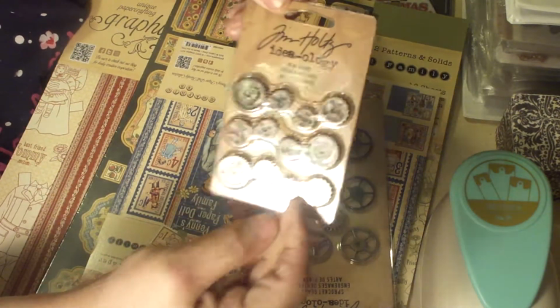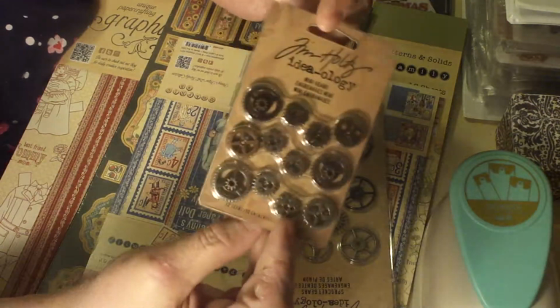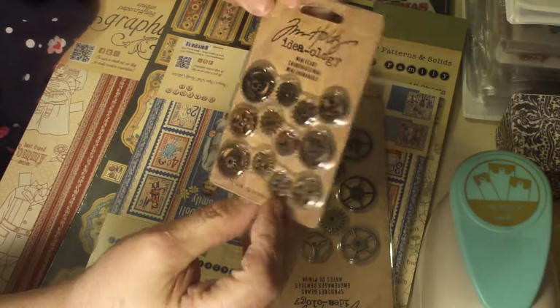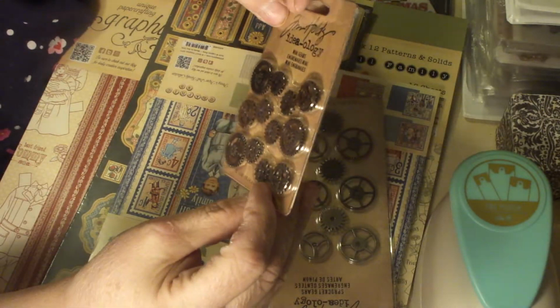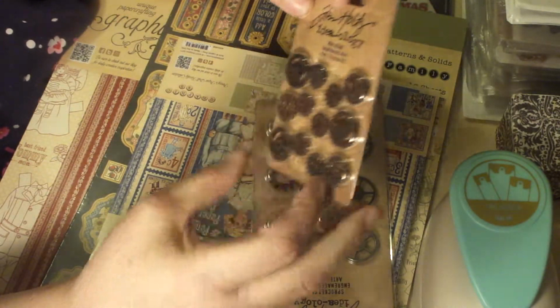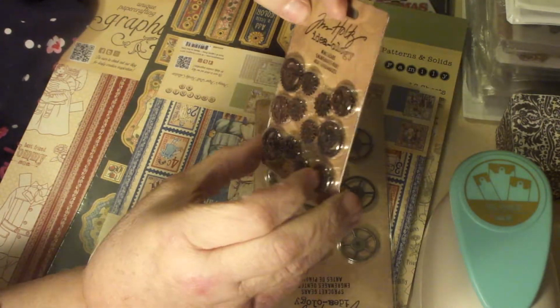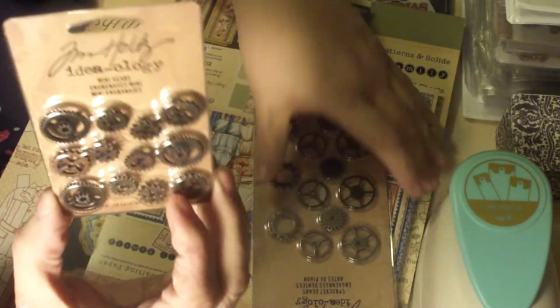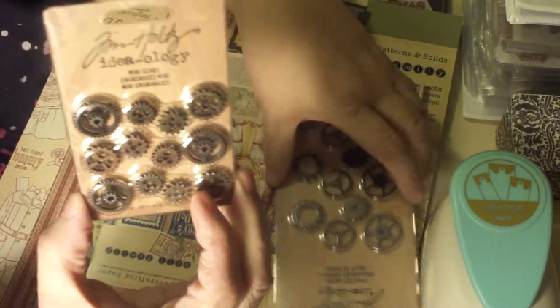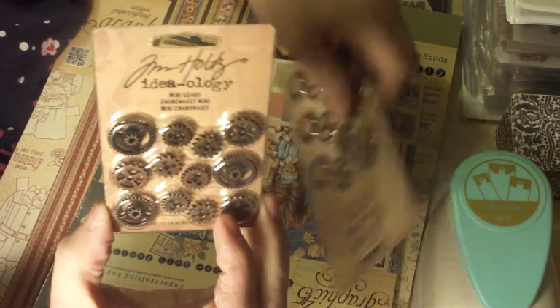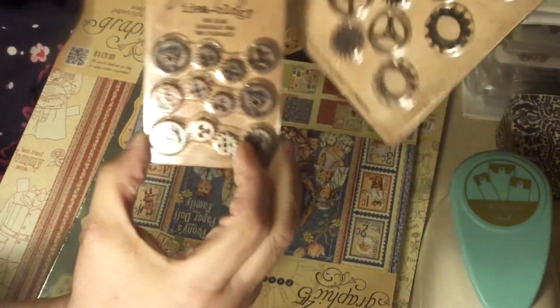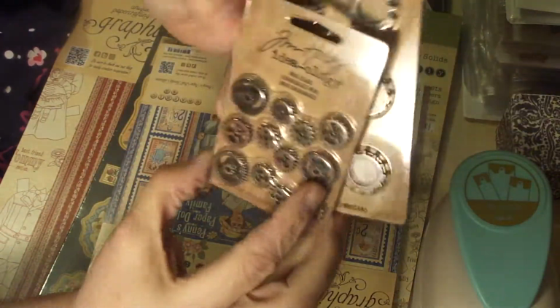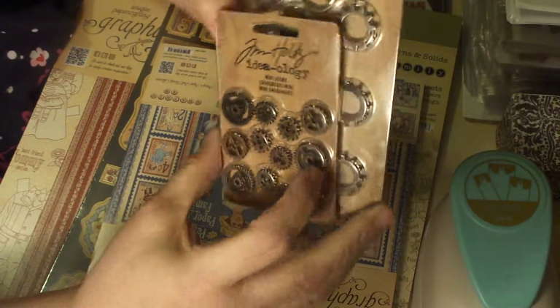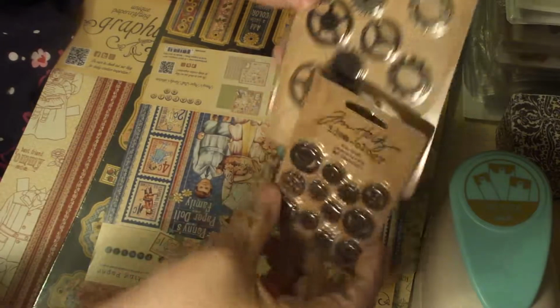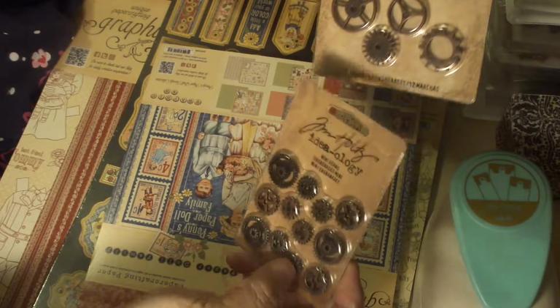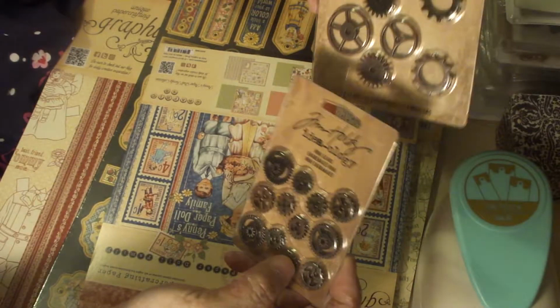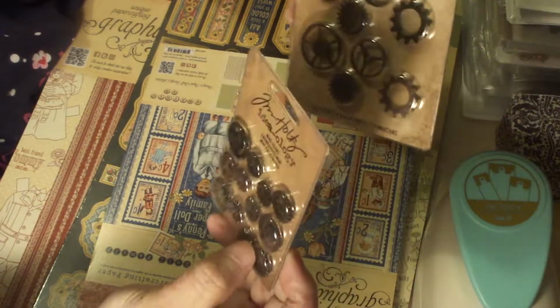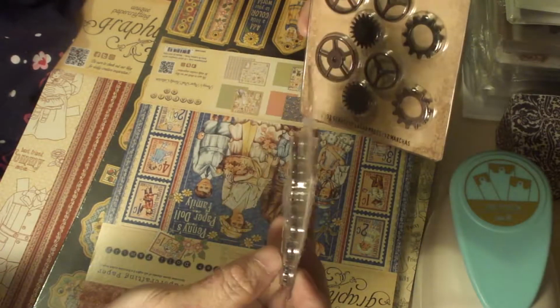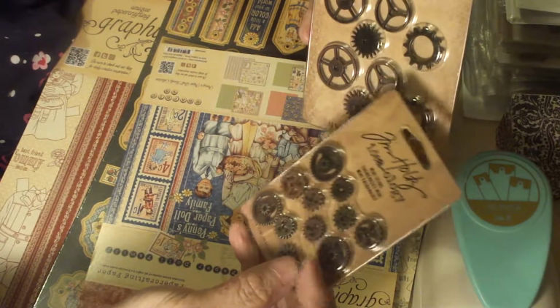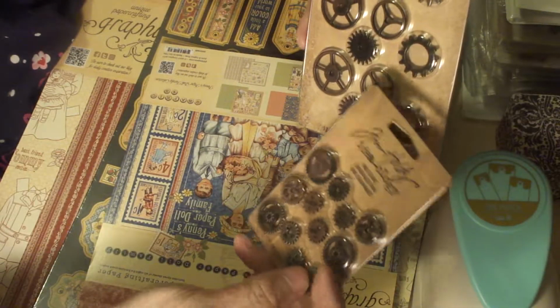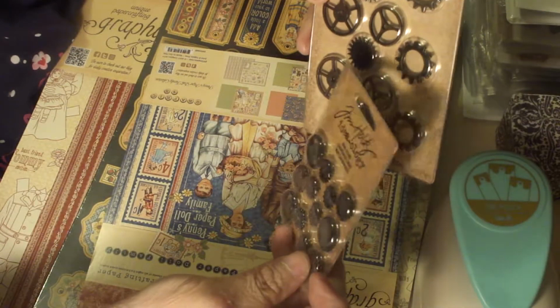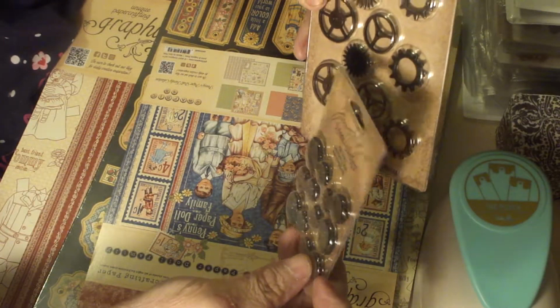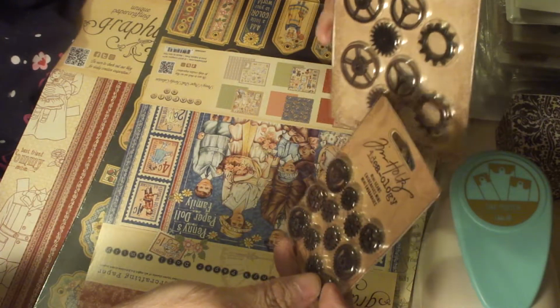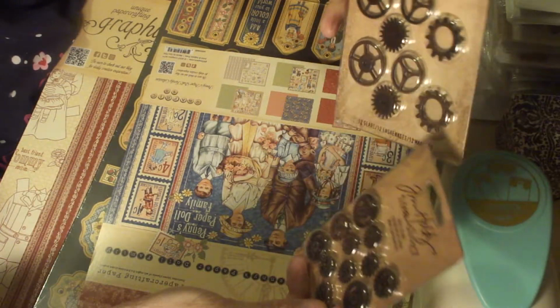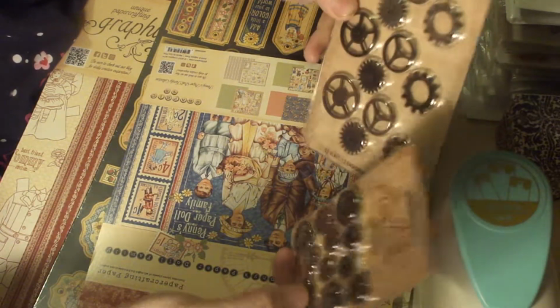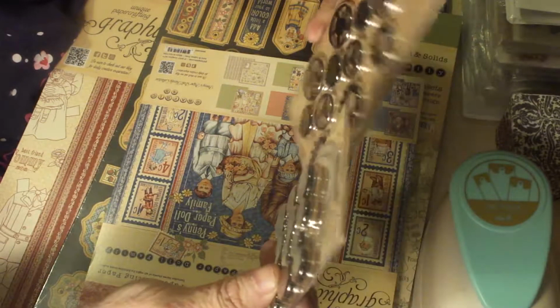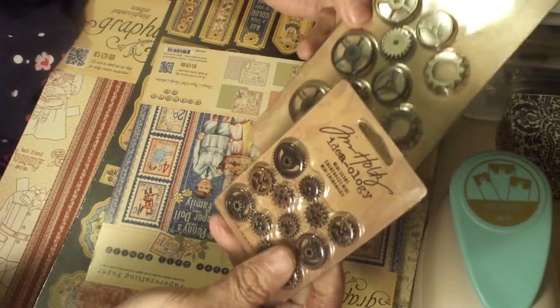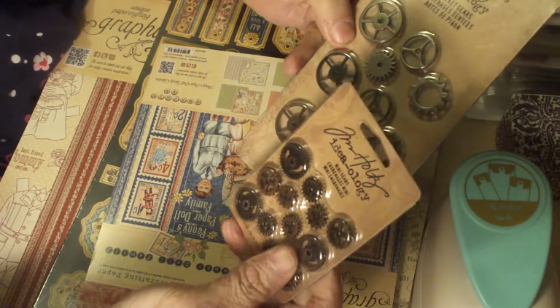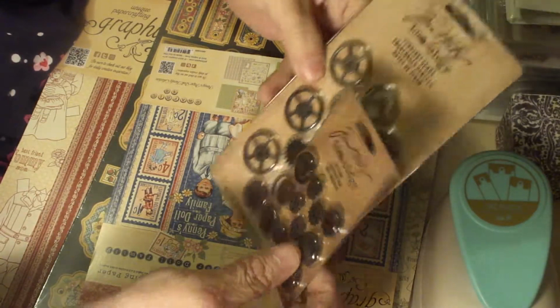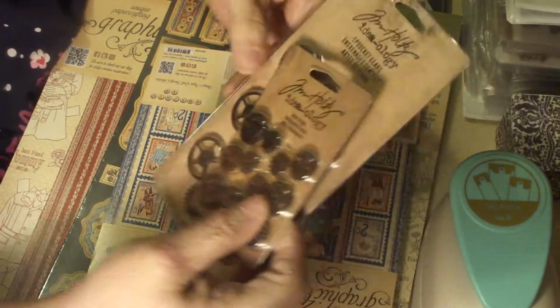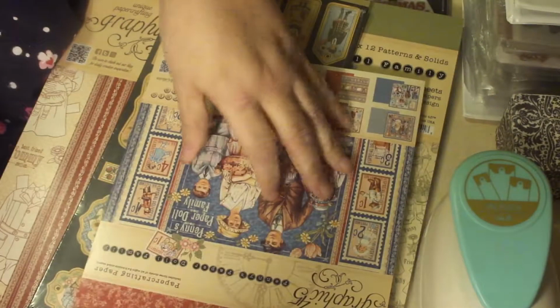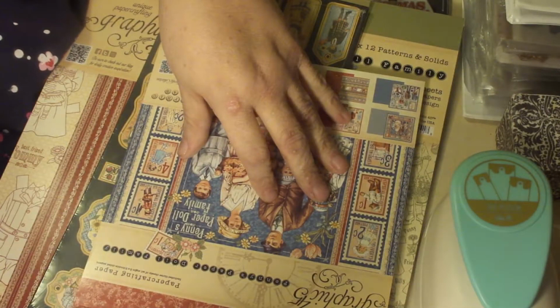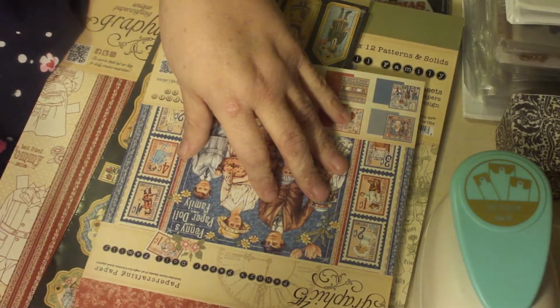I know I'm on a Tim Holtz roll. I got the mini gears and the sprockets. I've had the bigger gears but I'm almost out of those. These were $1.20 each, so I just figured I needed them for my stash.